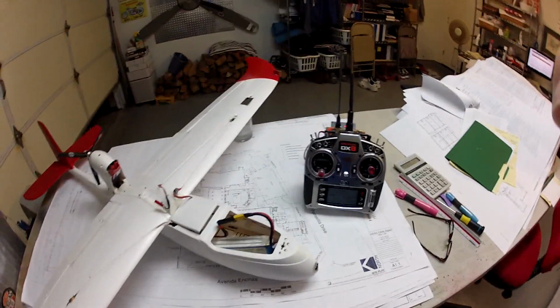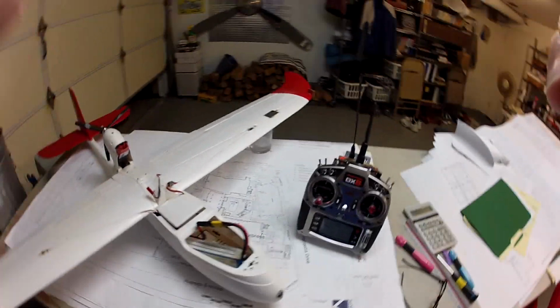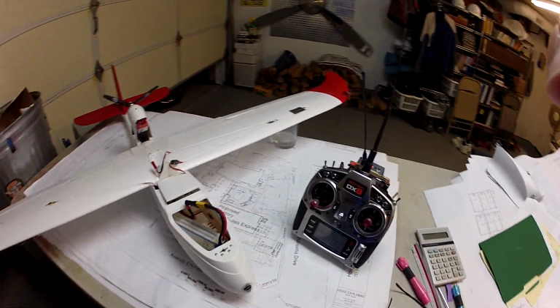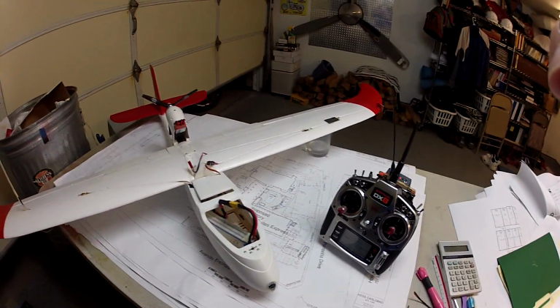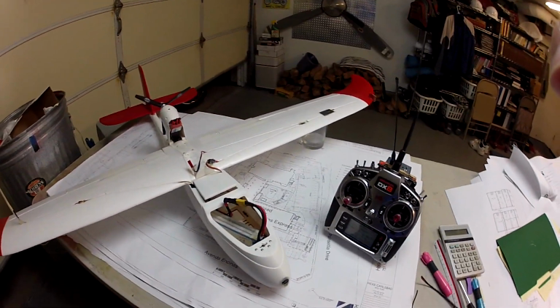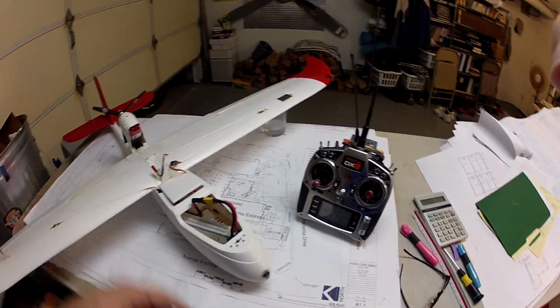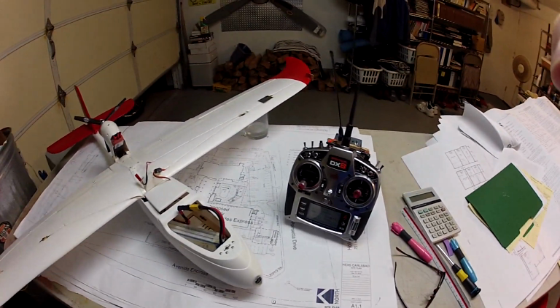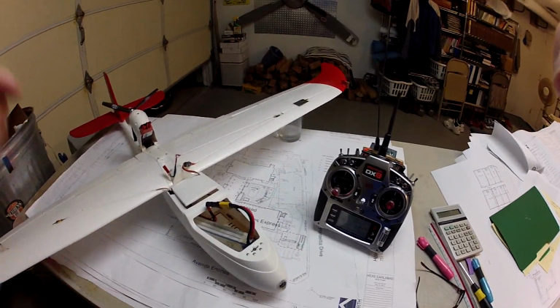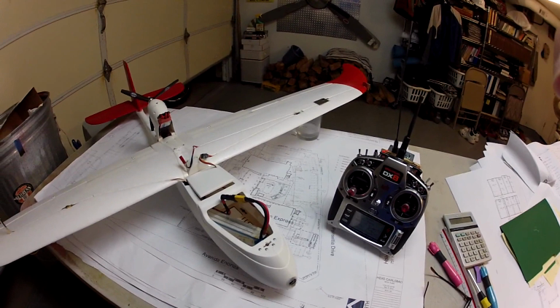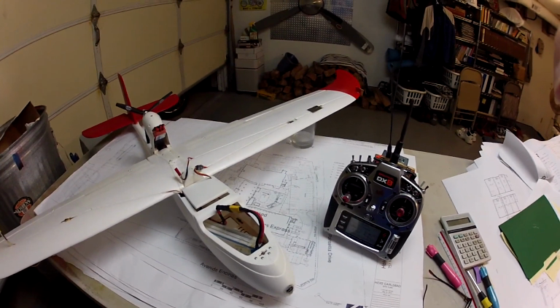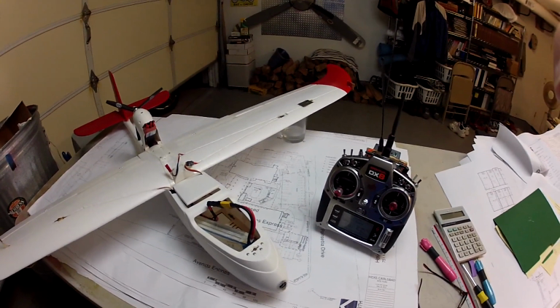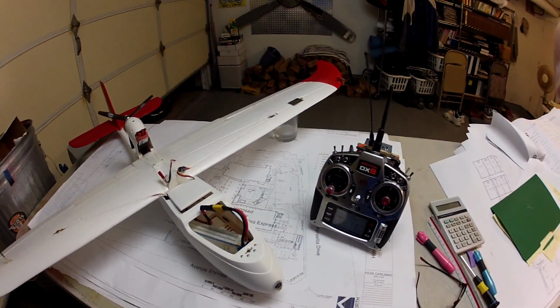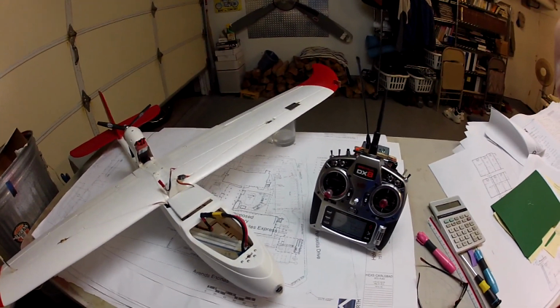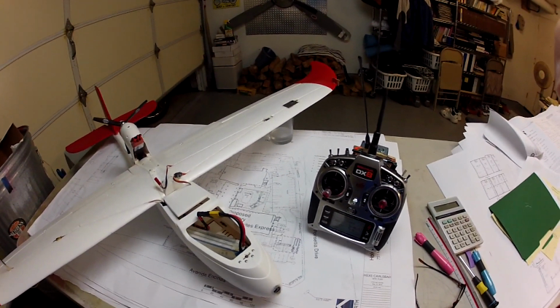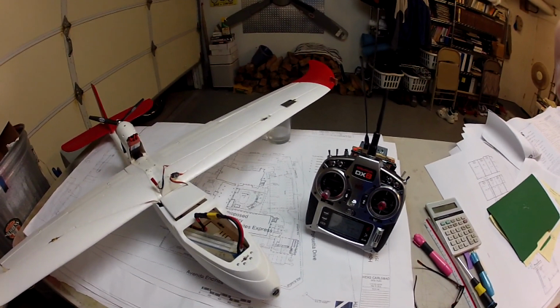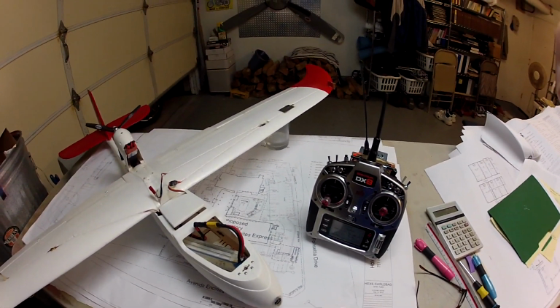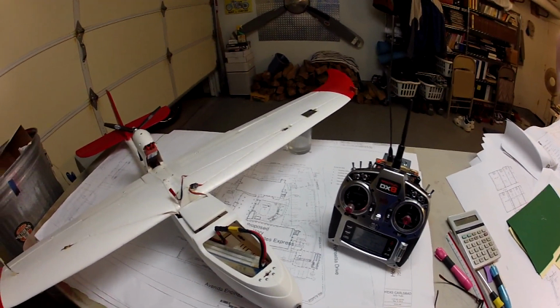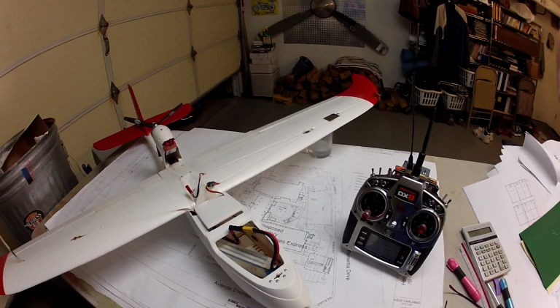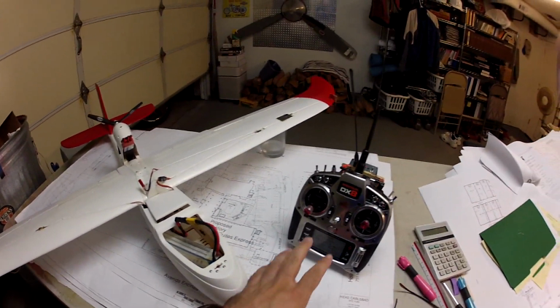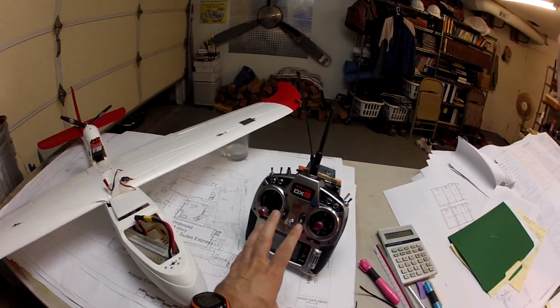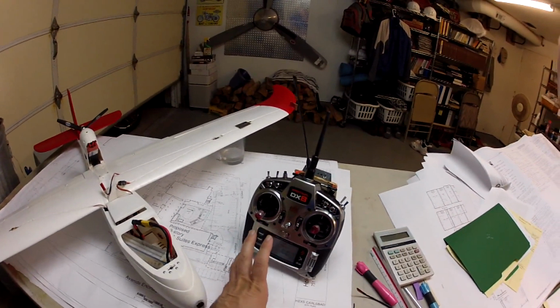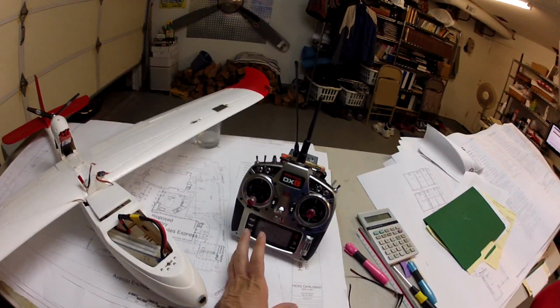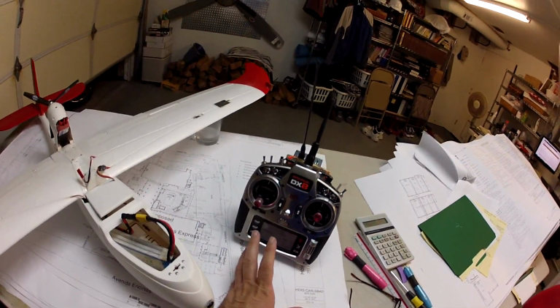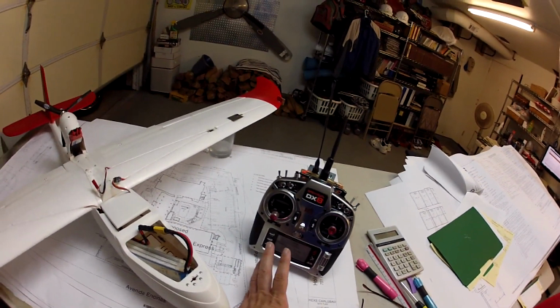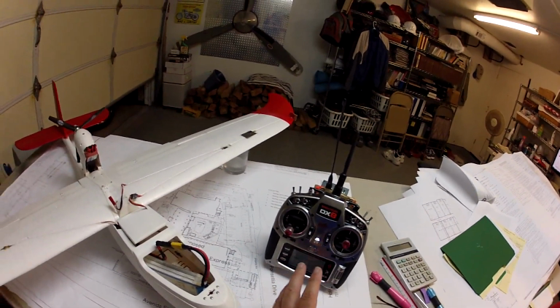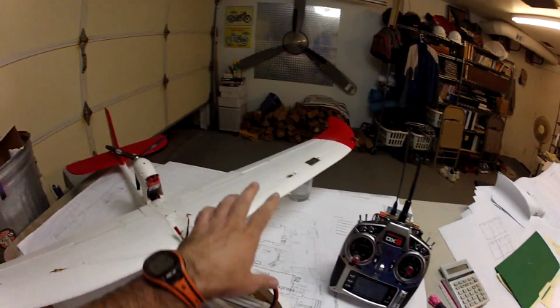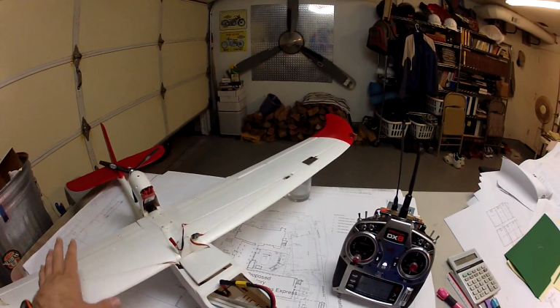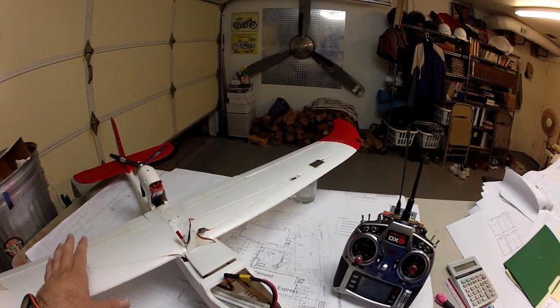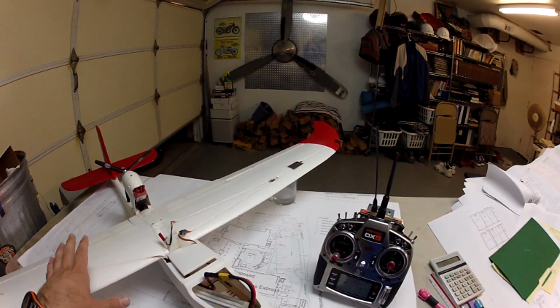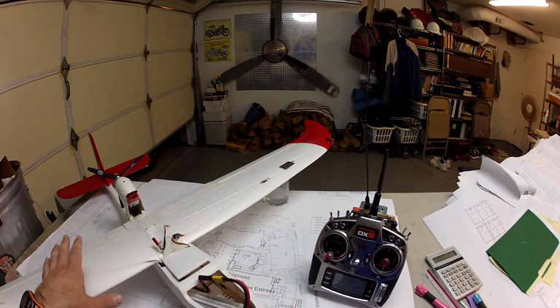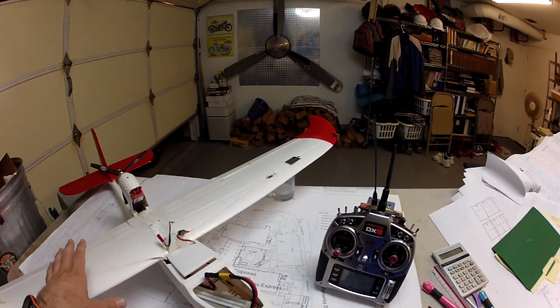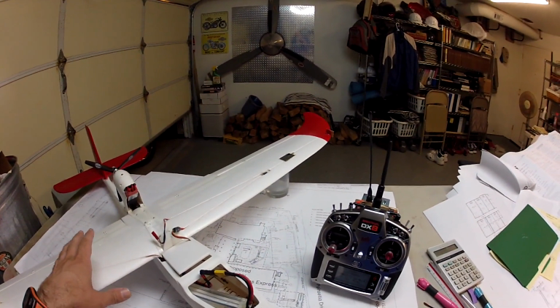I'm going to demonstrate the DX8 — one of the new features I just discovered: the flap setting, which allows you, internal to the software in the radio, to adjust the speed of any of the servos.